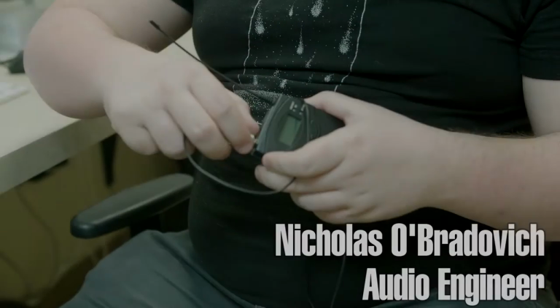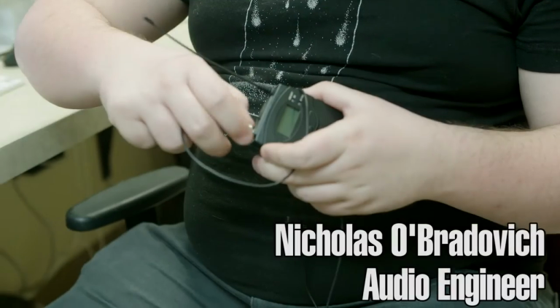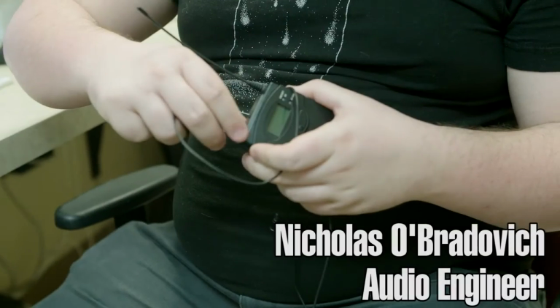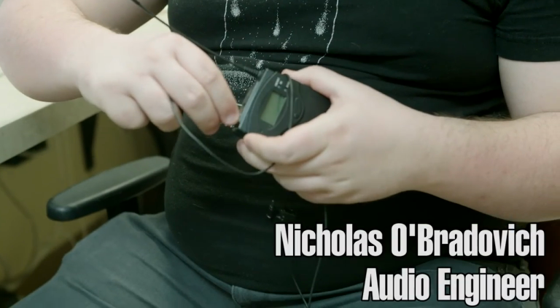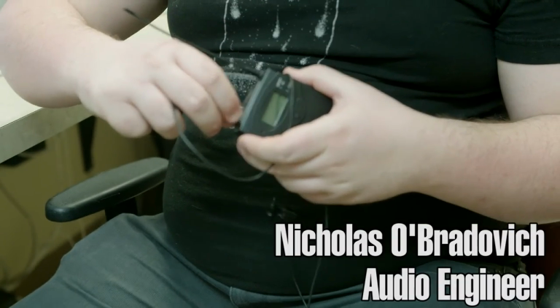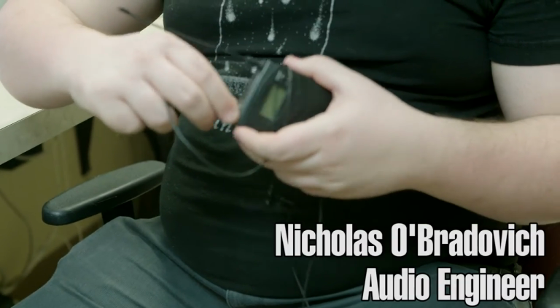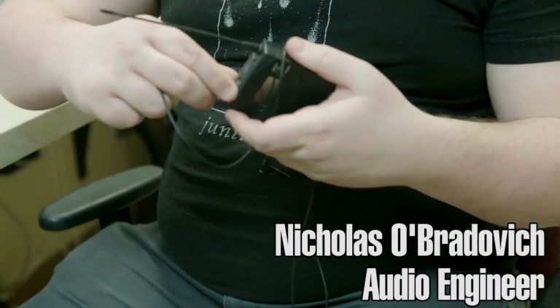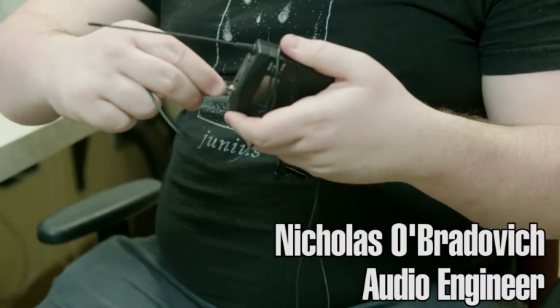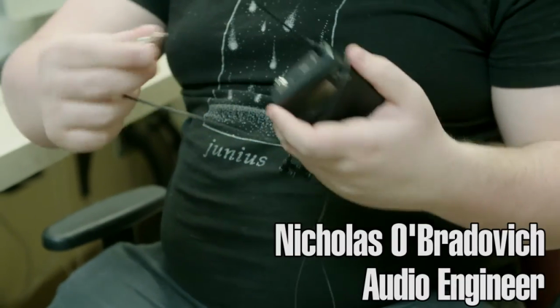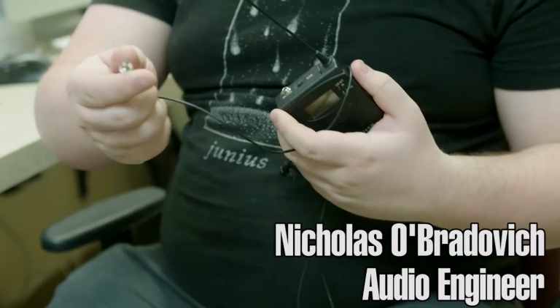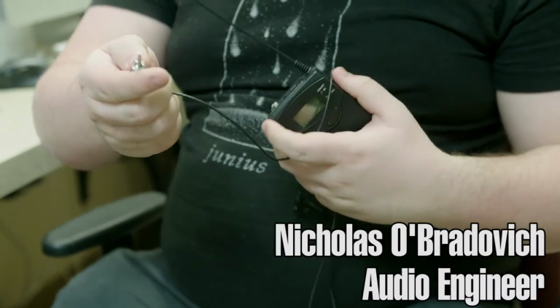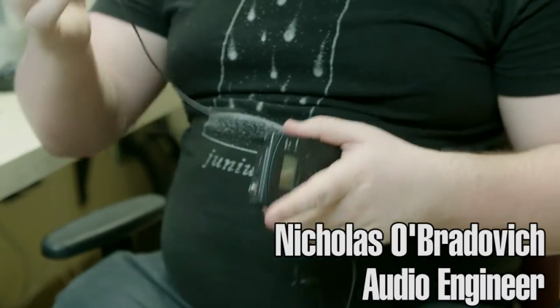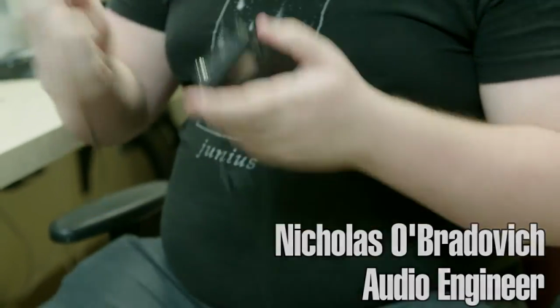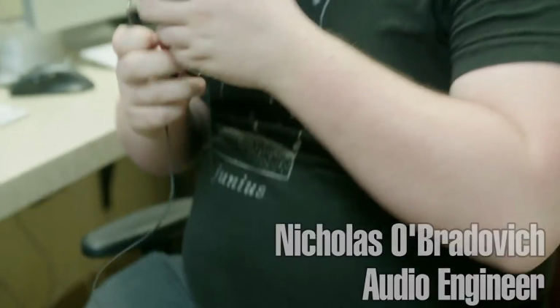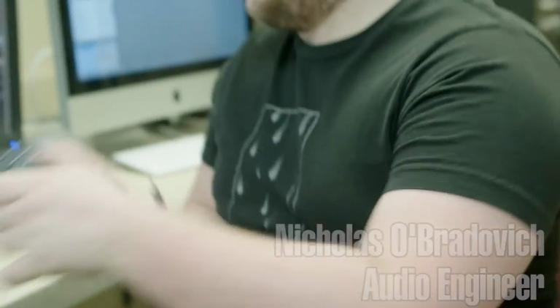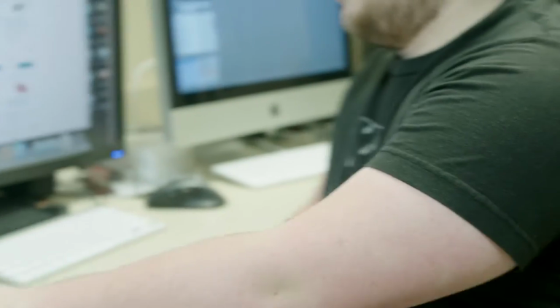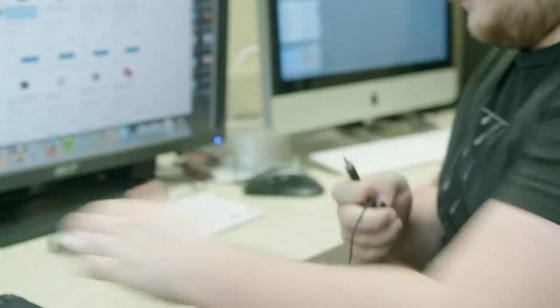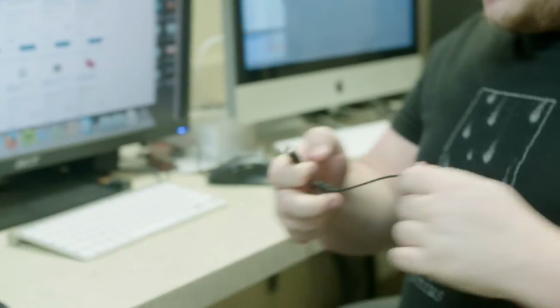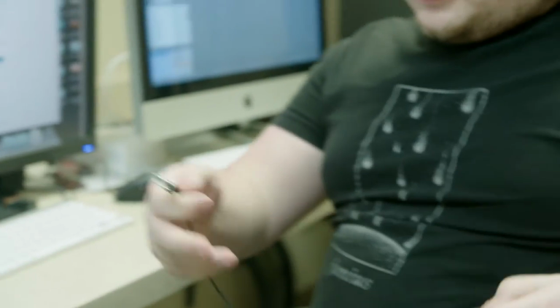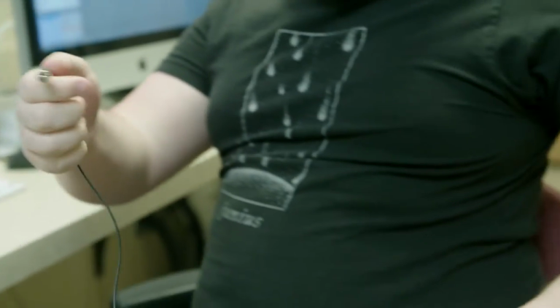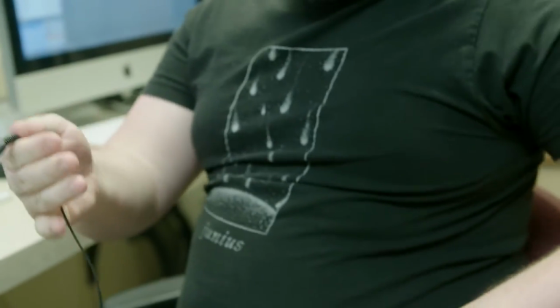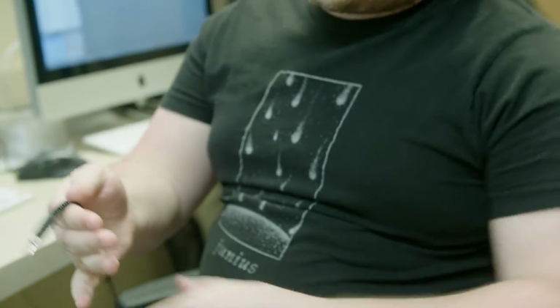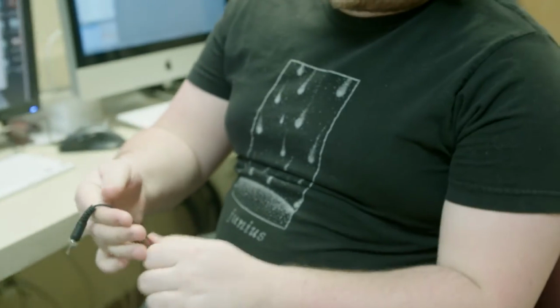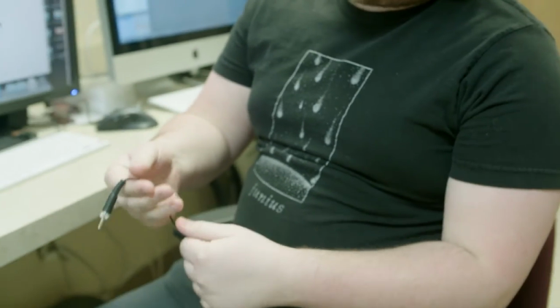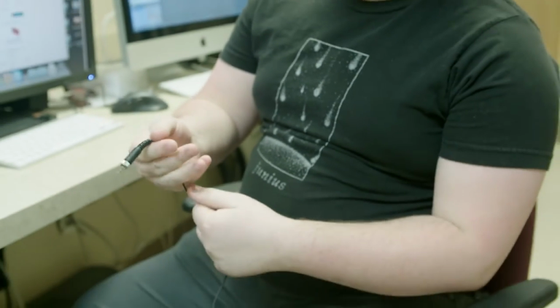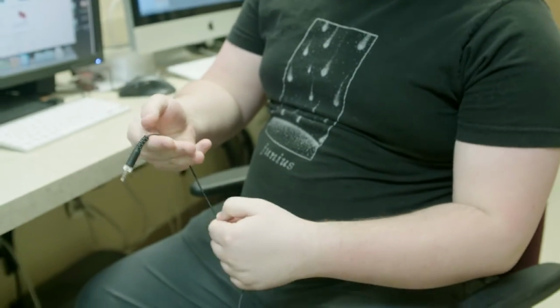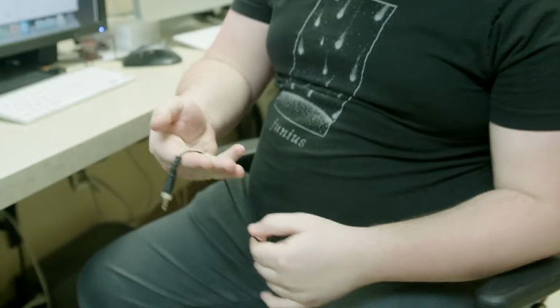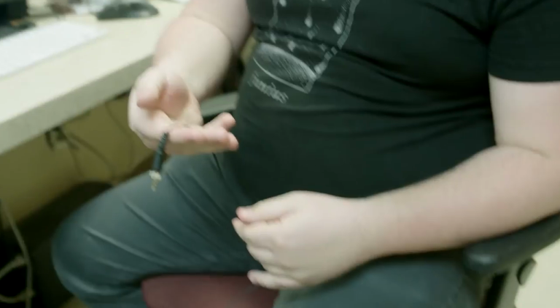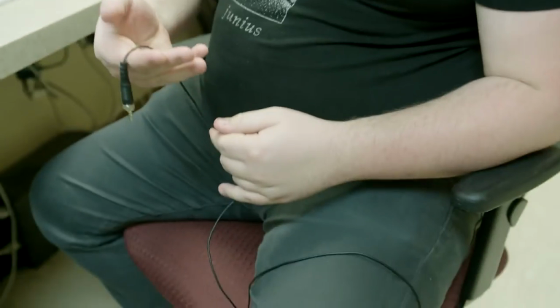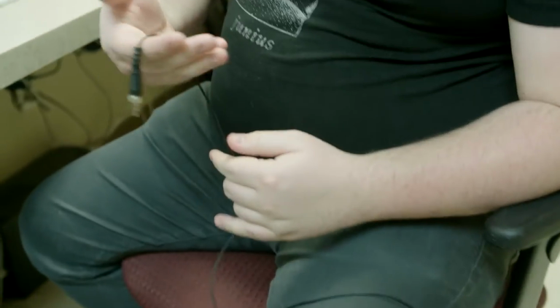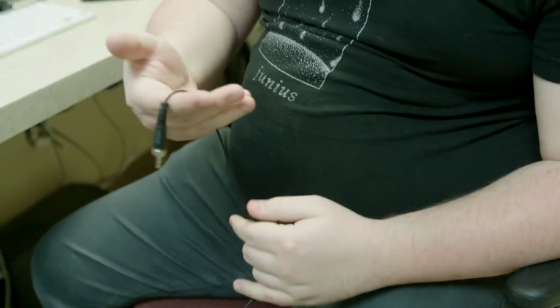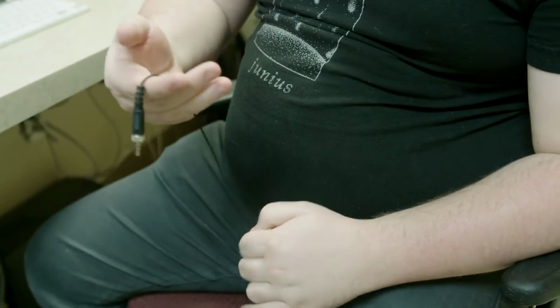I'm unscrewing the locking part of the 3.5 millimeter input — this jack. And I do the three finger tuck, so just kind of like that.